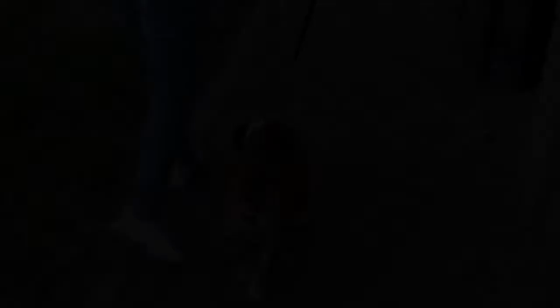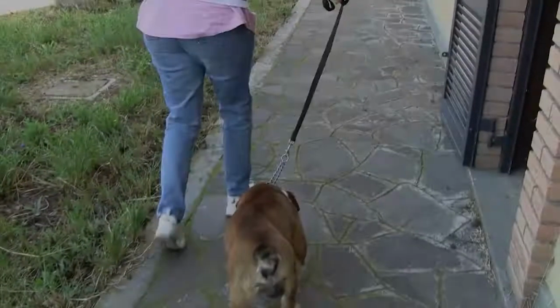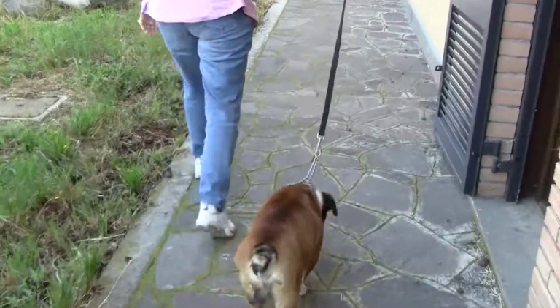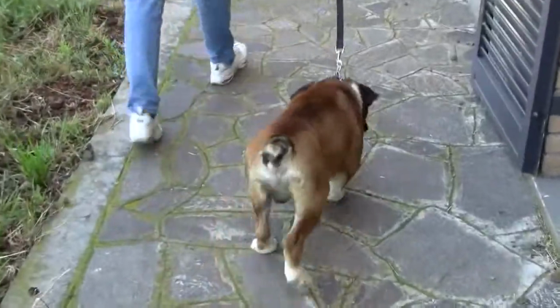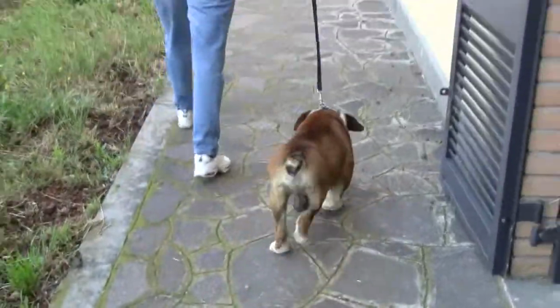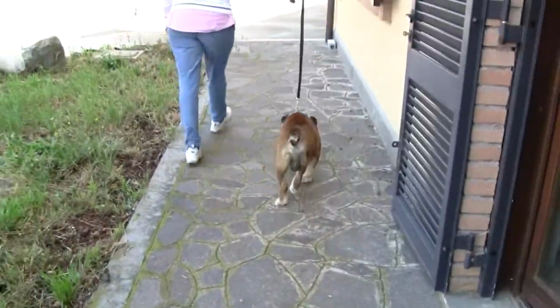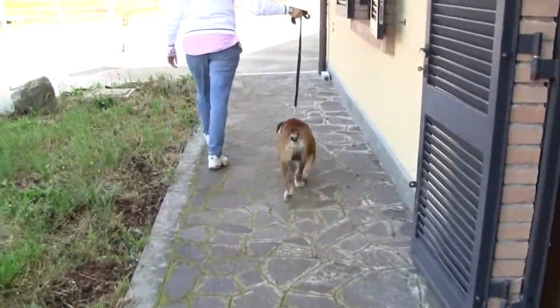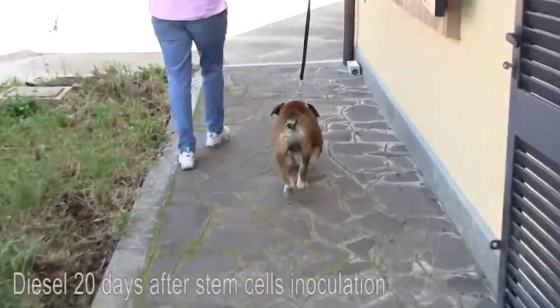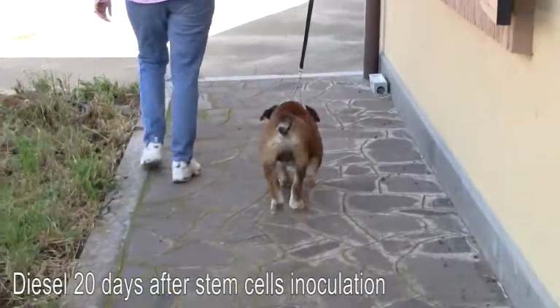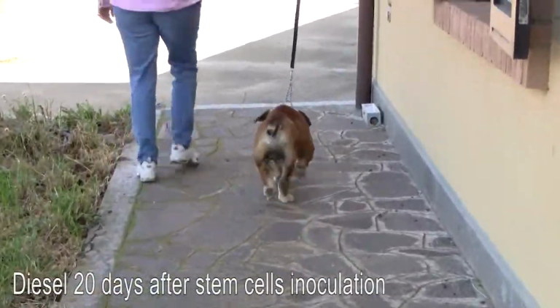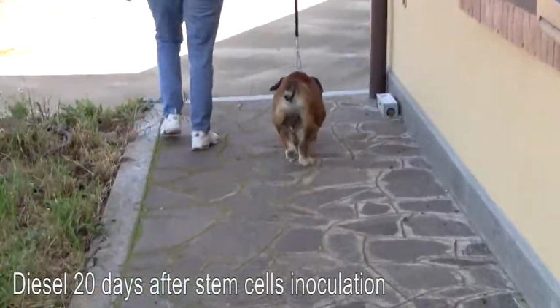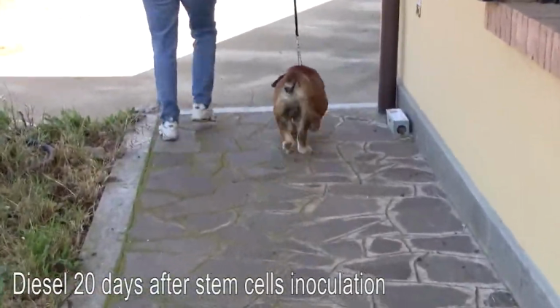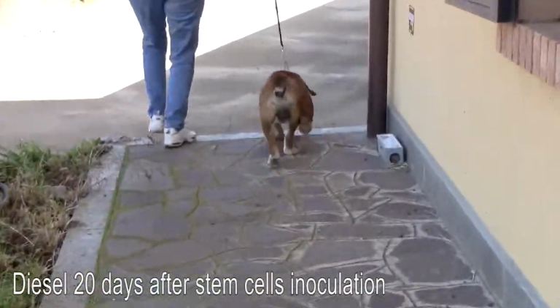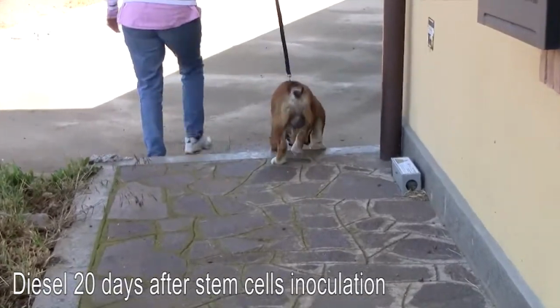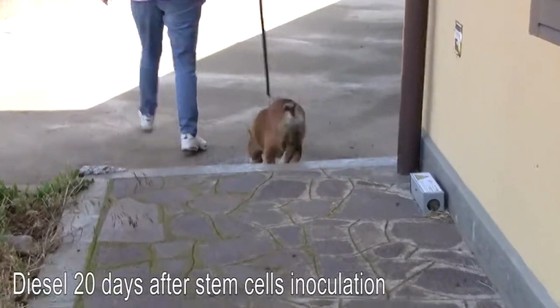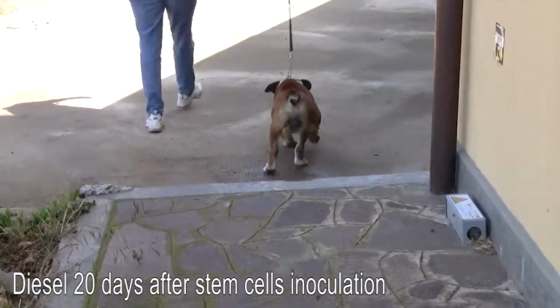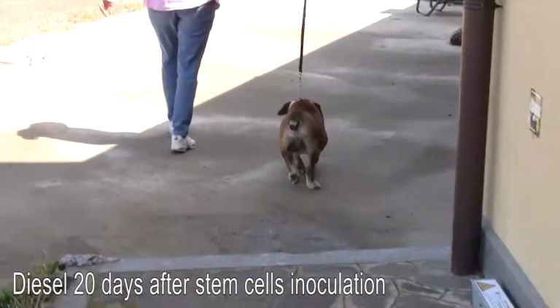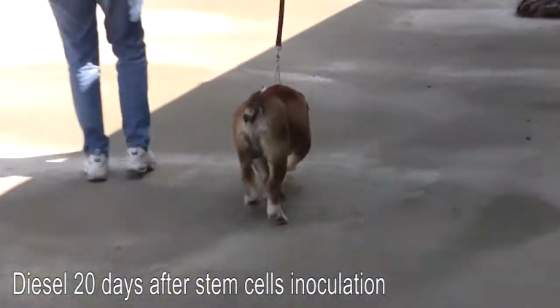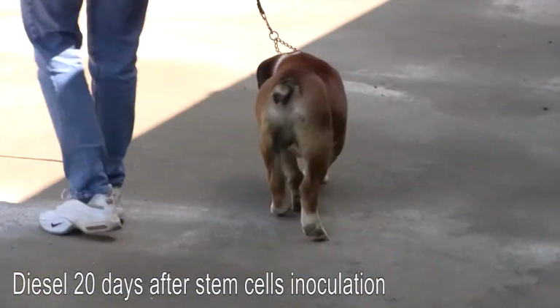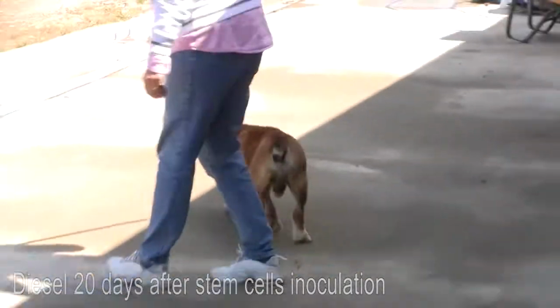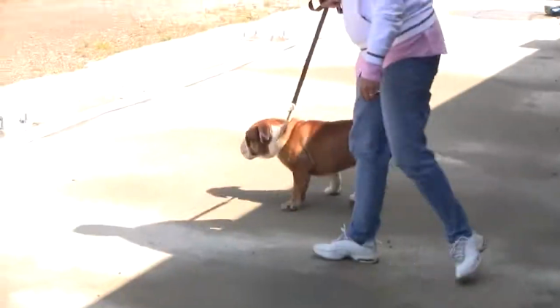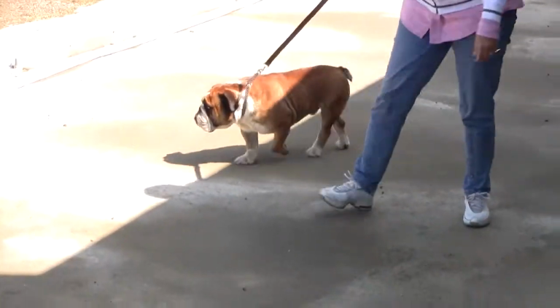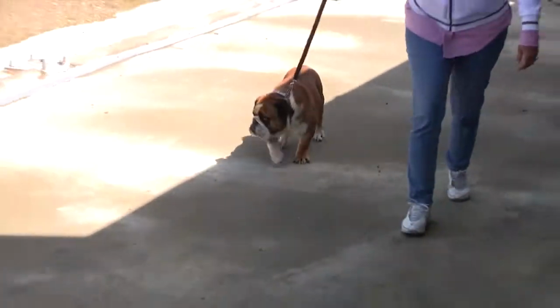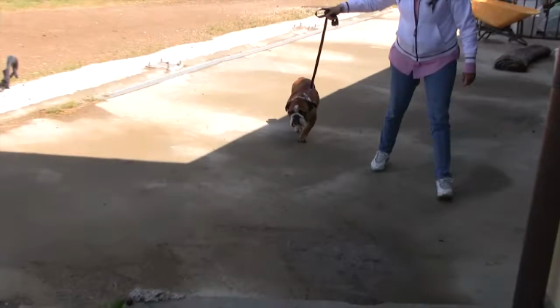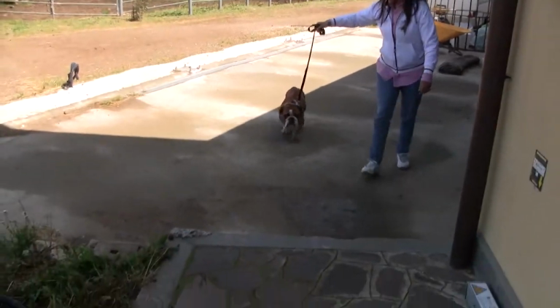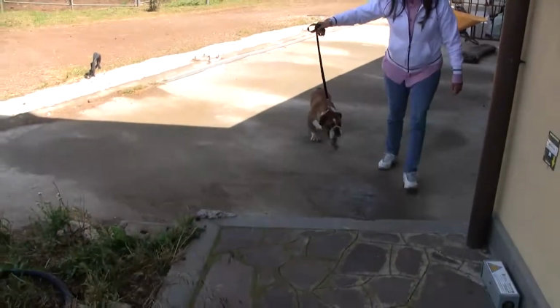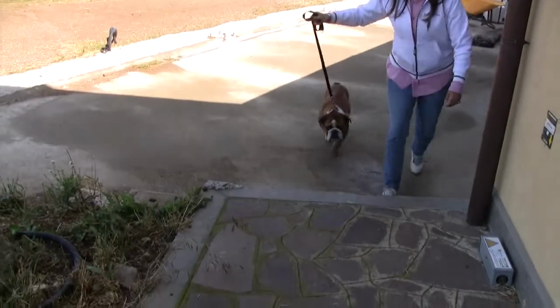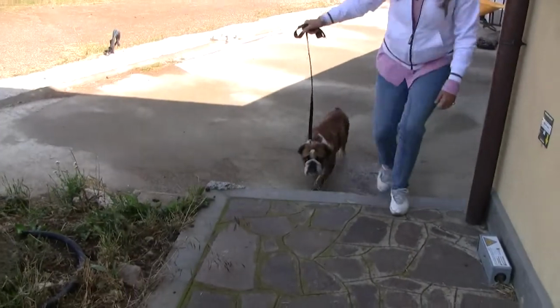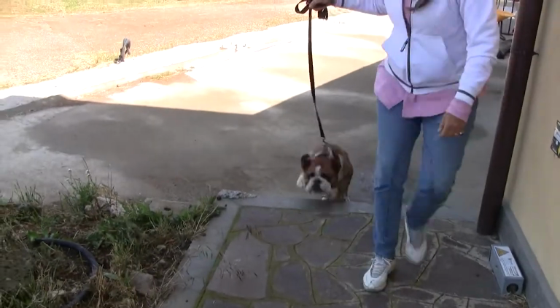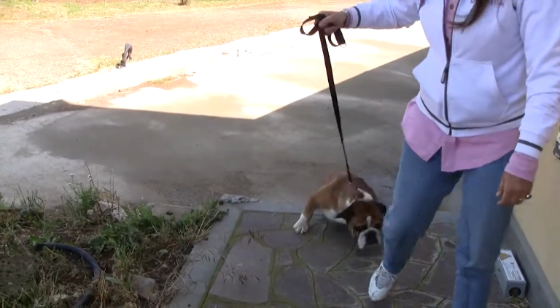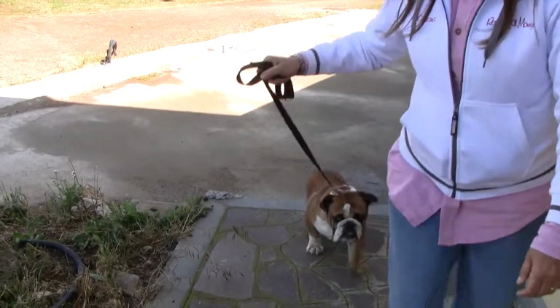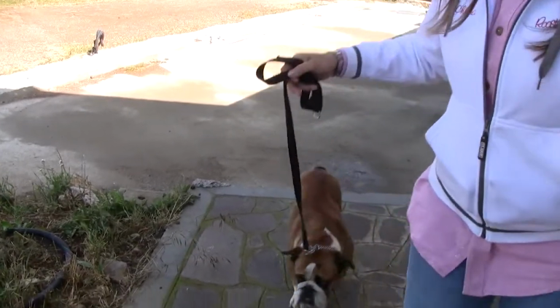She brought Diesel to my house, where I inoculated him locally and by IV with allogenic stem cells — that is, from another dog. Here he is 20 days later.